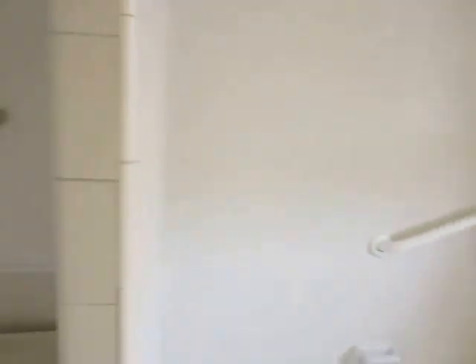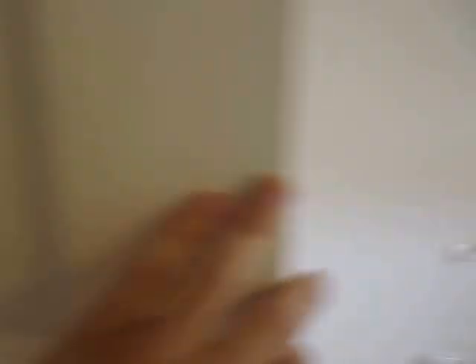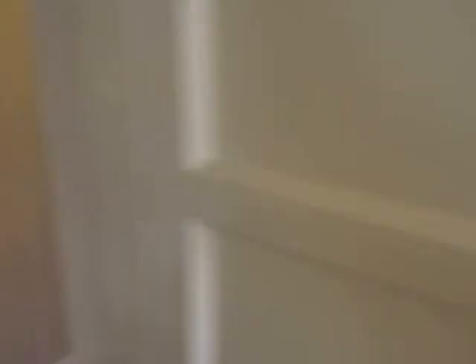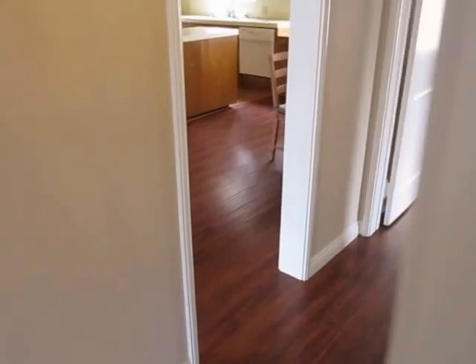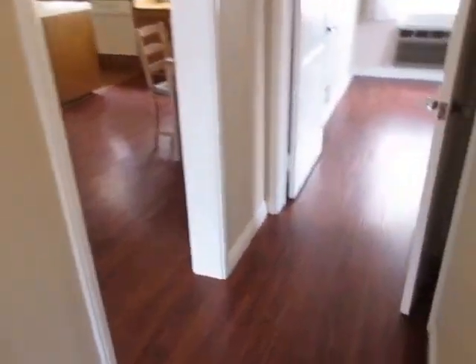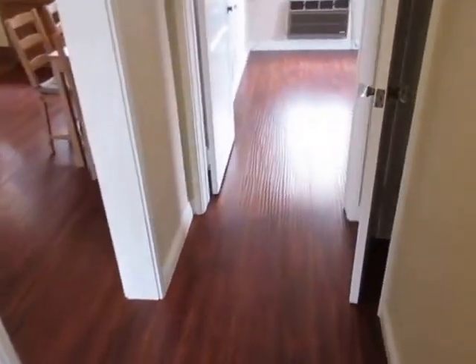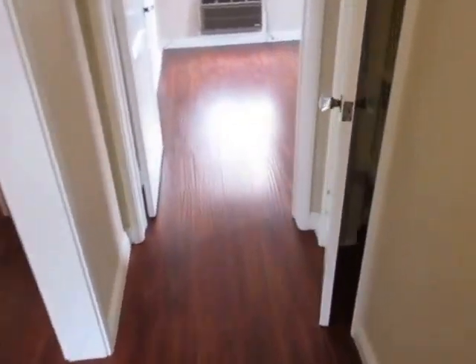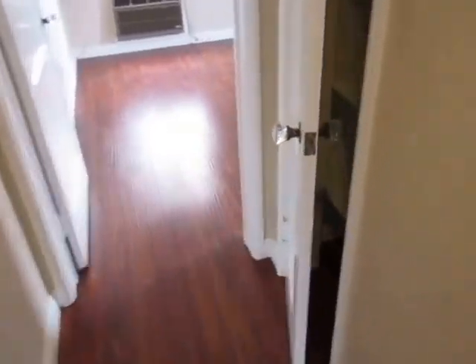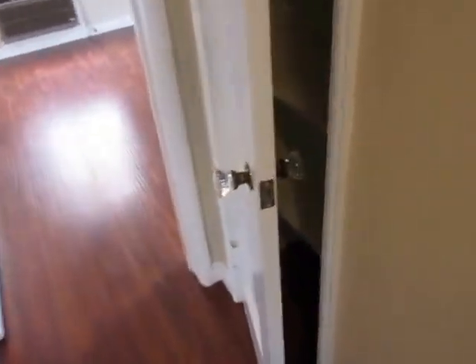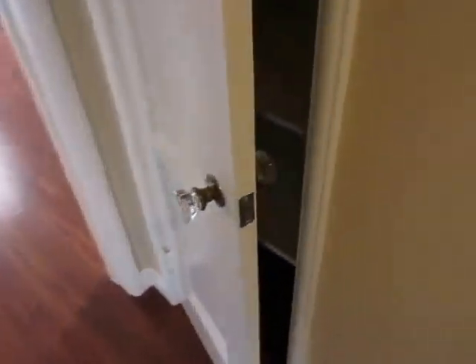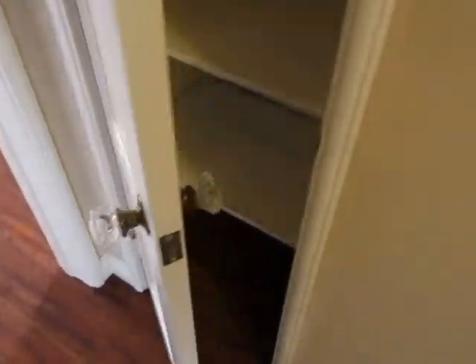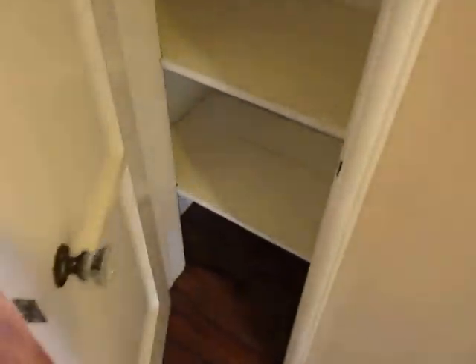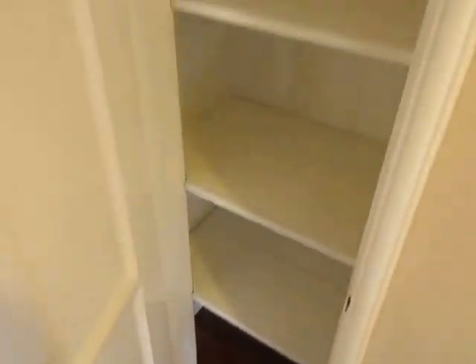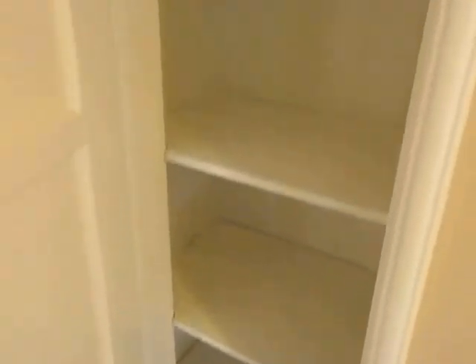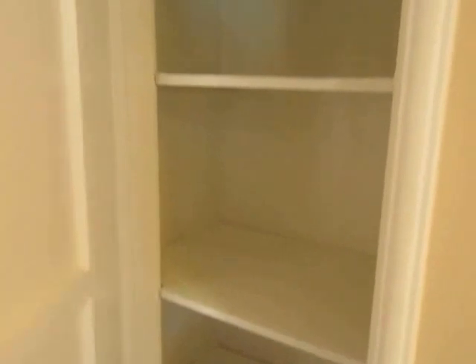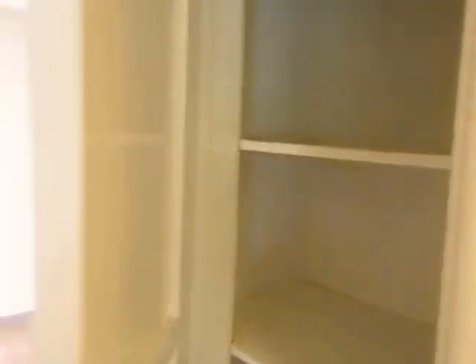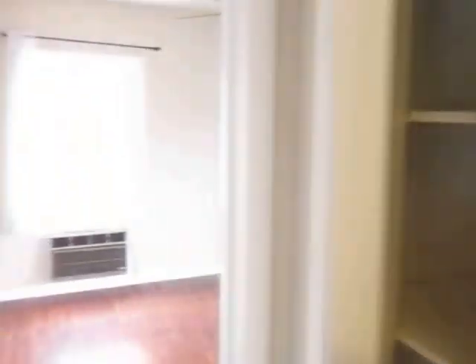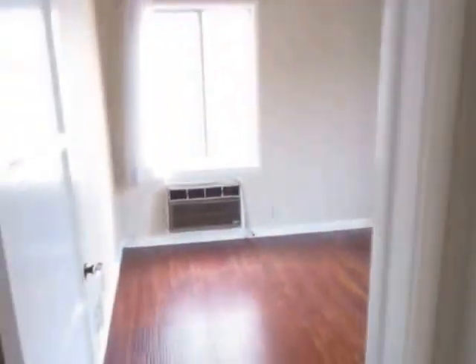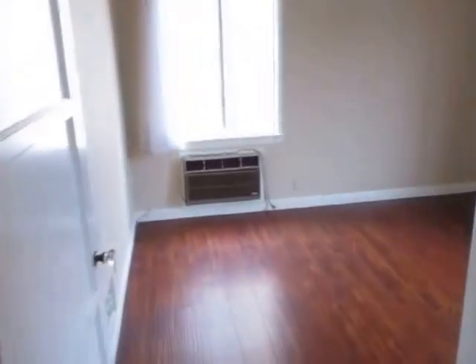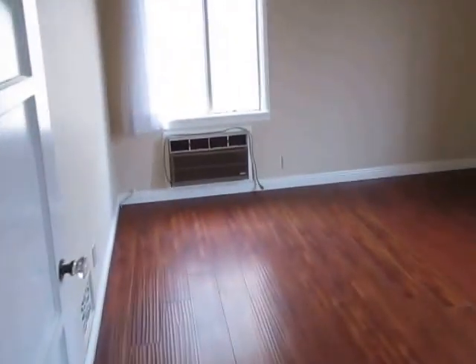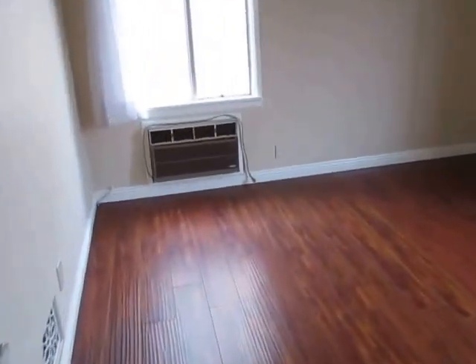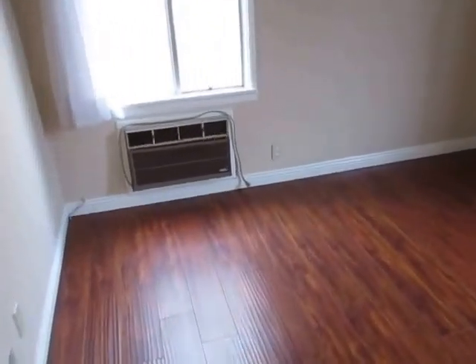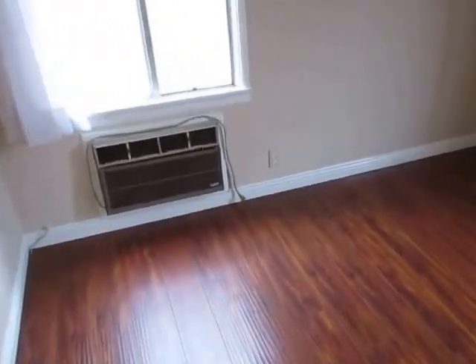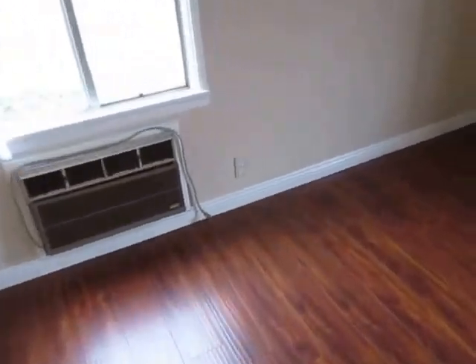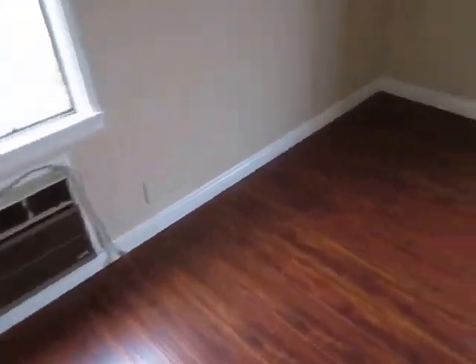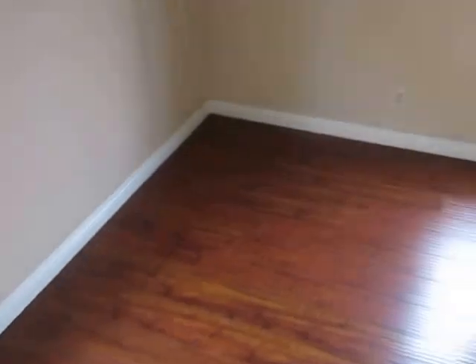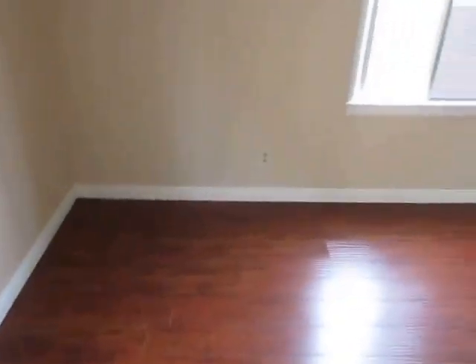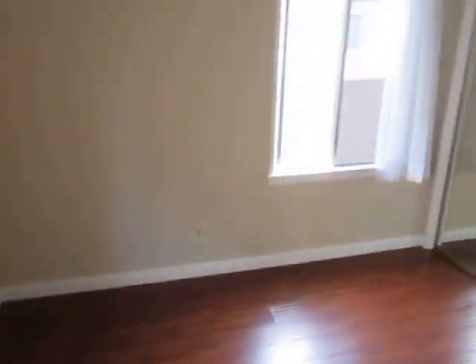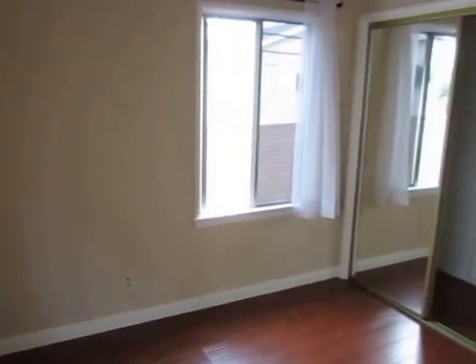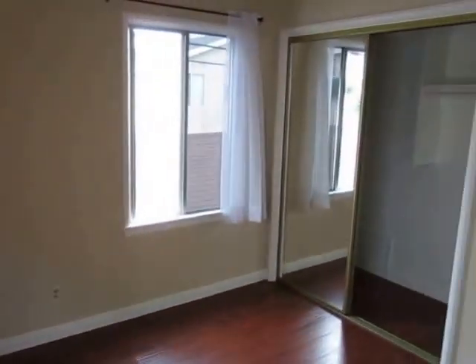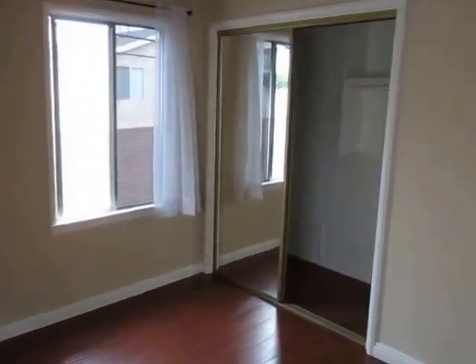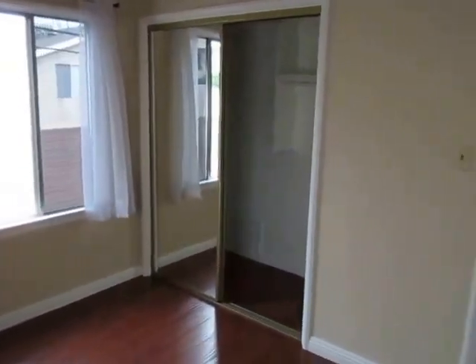A bit further down the hallway there is another closet with some built-in shelving. The second bedroom is also a good size with good natural light and mirrored closet doors.